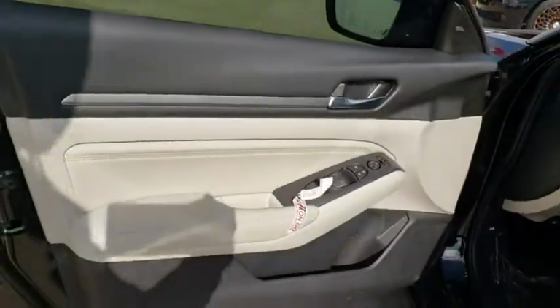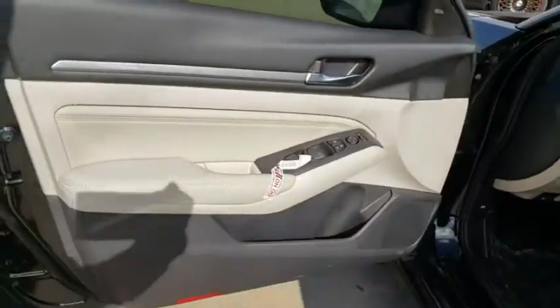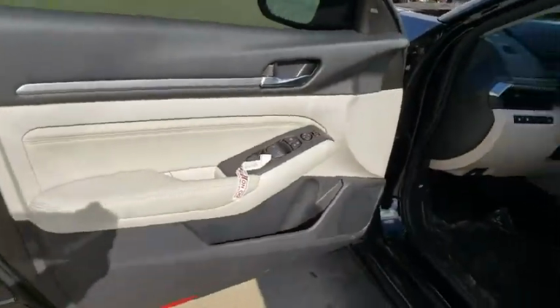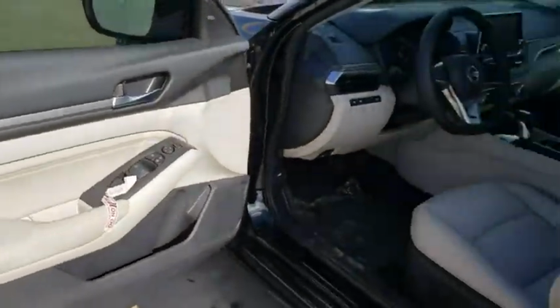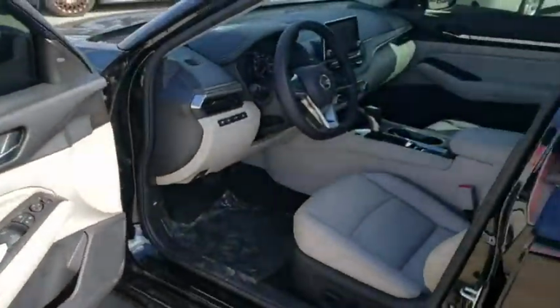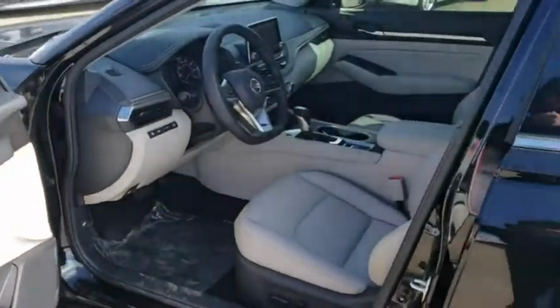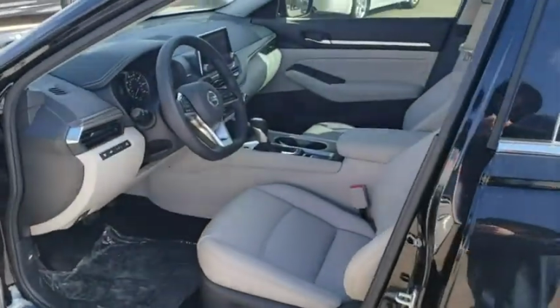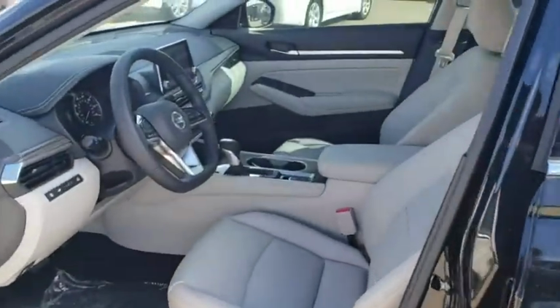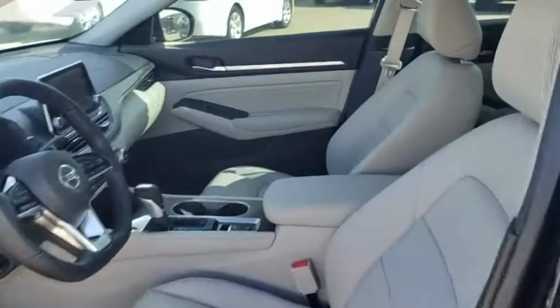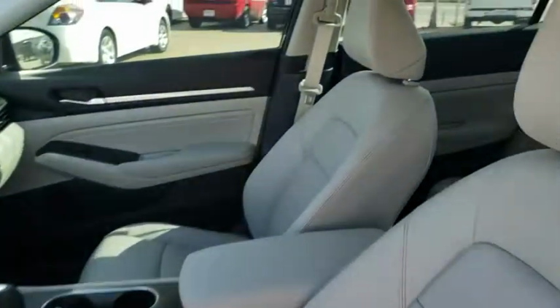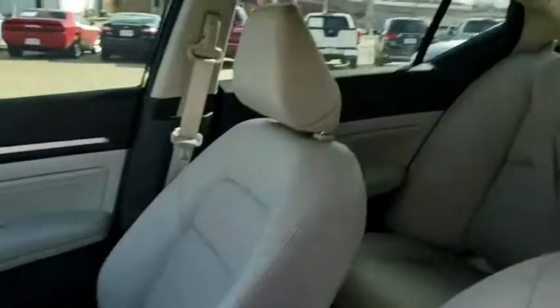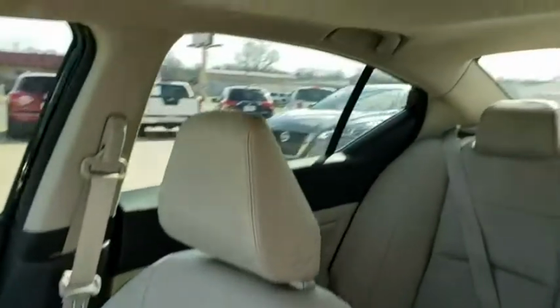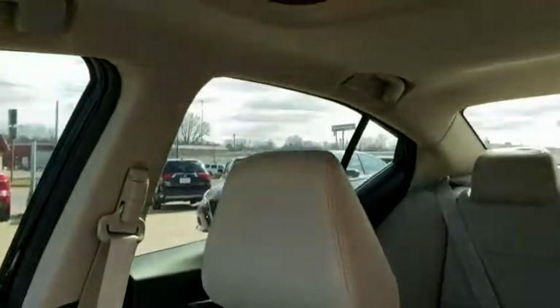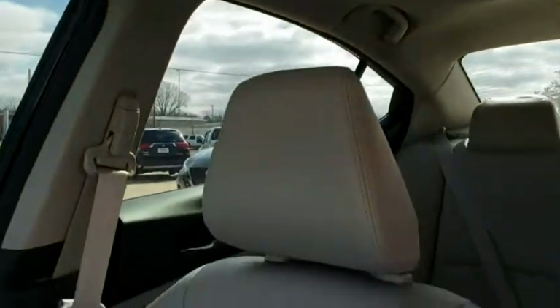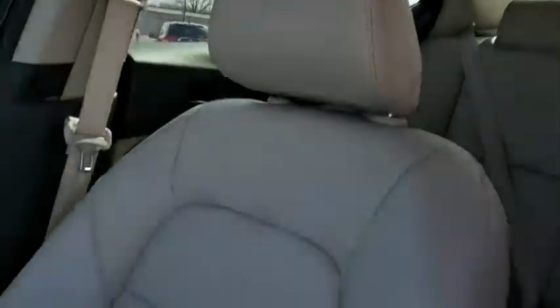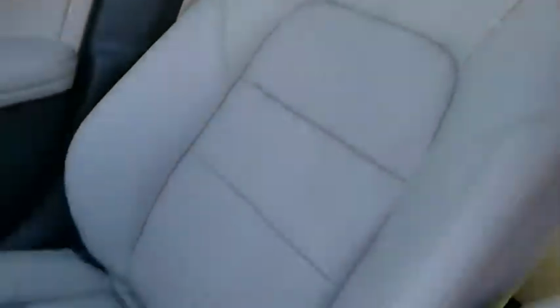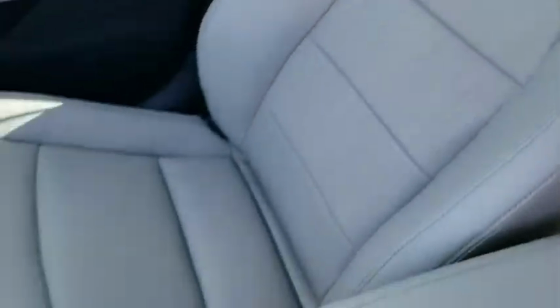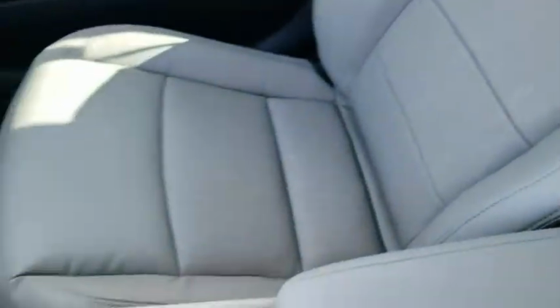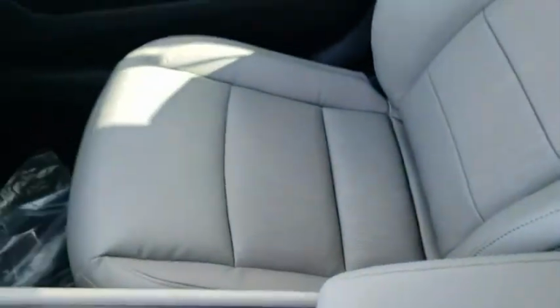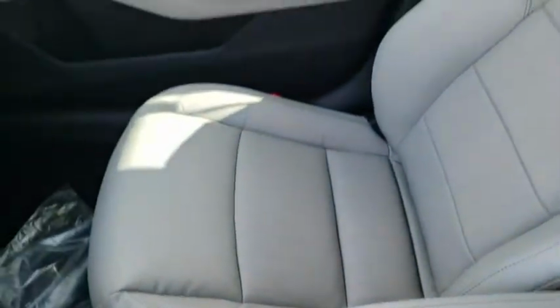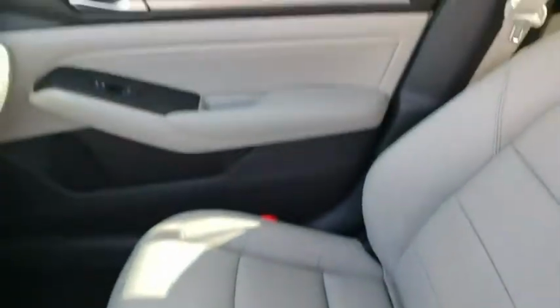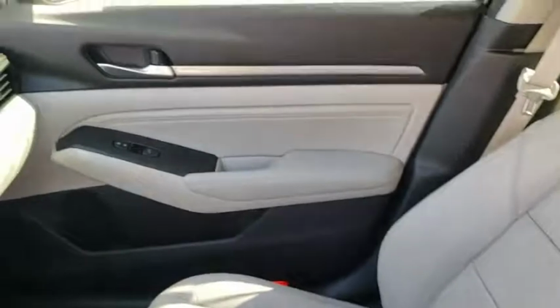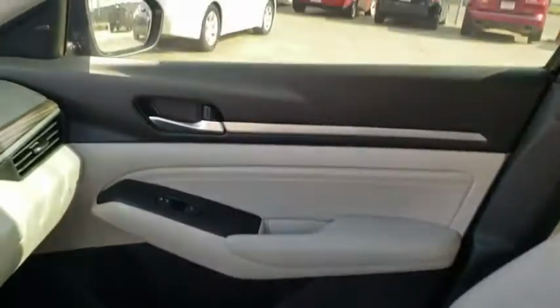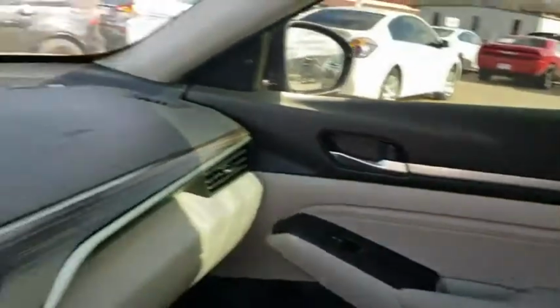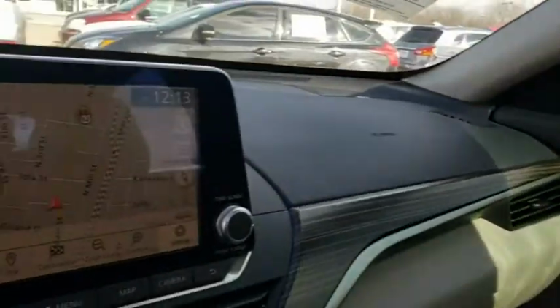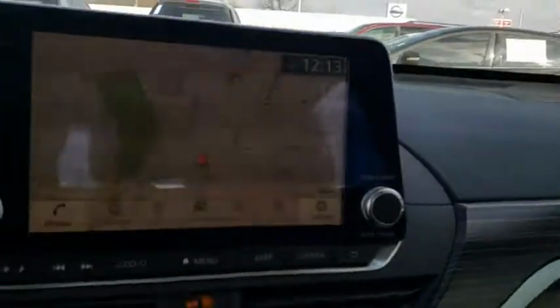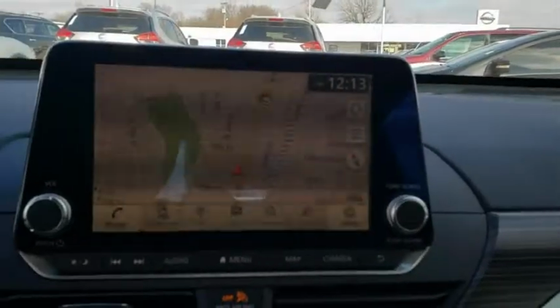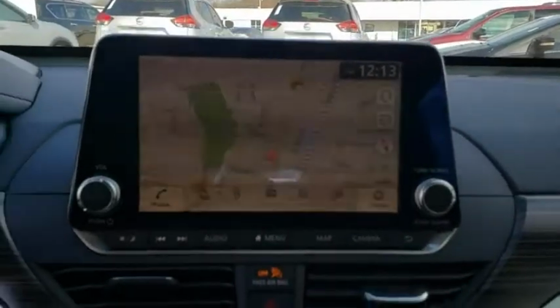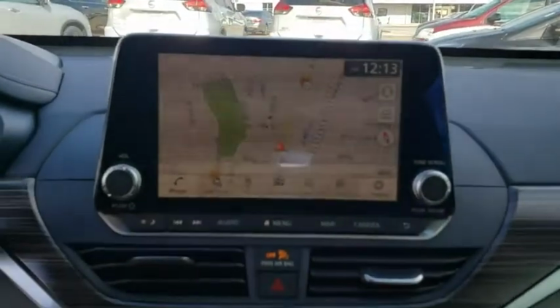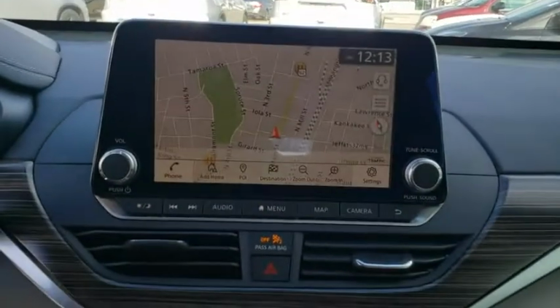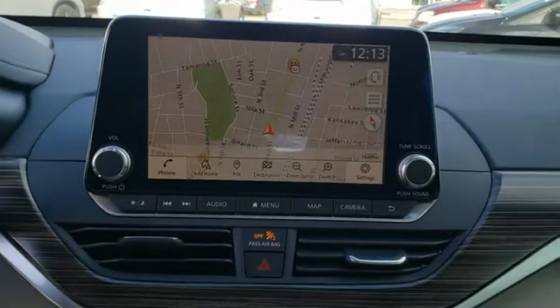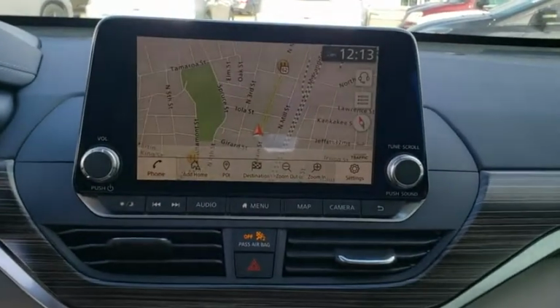Lane departure warning, keyless entry, Bluetooth, leather wrapped steering wheel, adjustable steering wheel, power steering, keyless start, cruise control, auto dimming rear view mirror, four-wheel disc brakes, aluminum wheels.